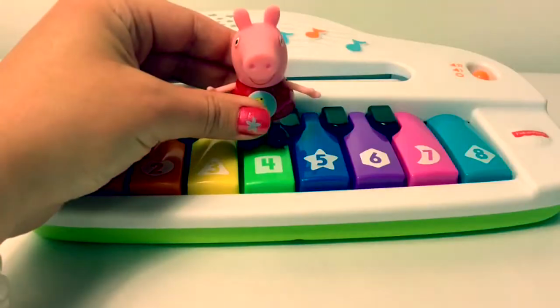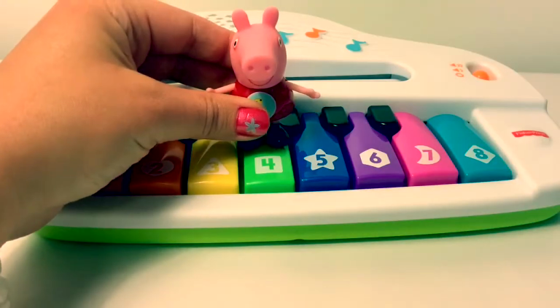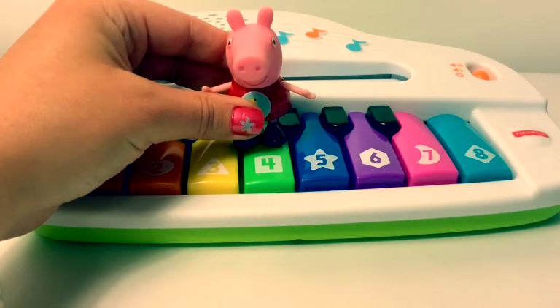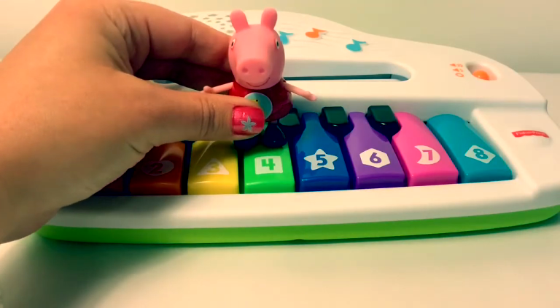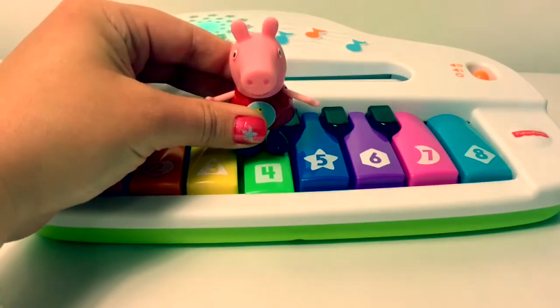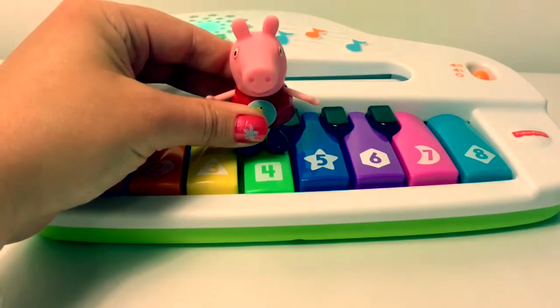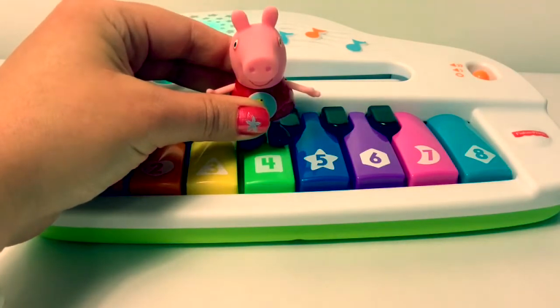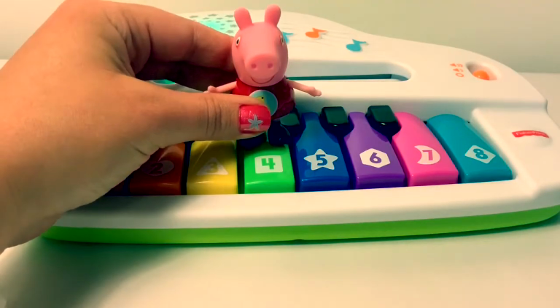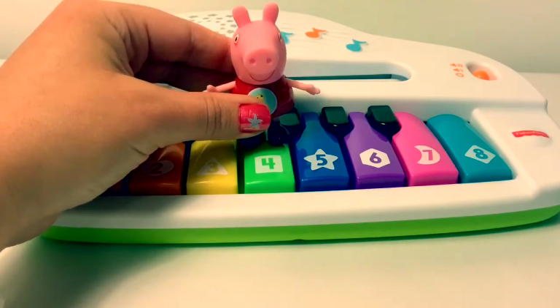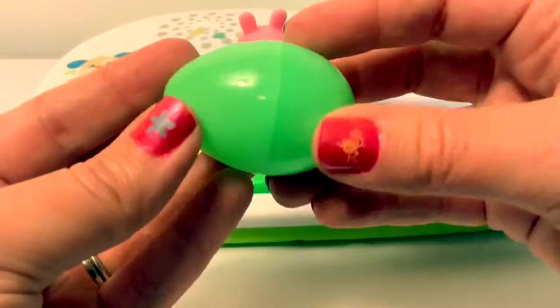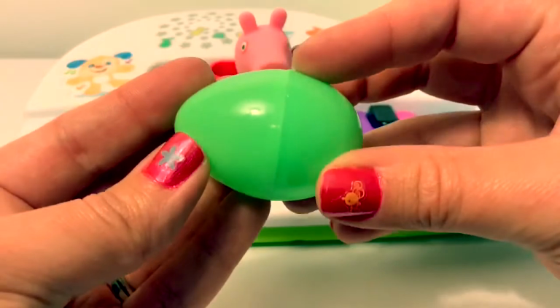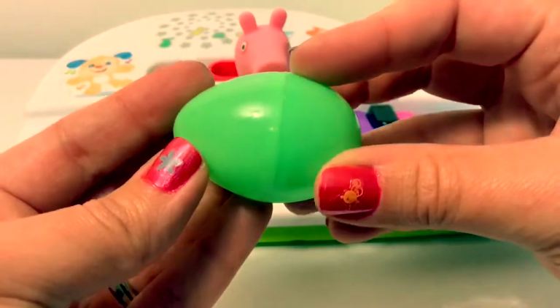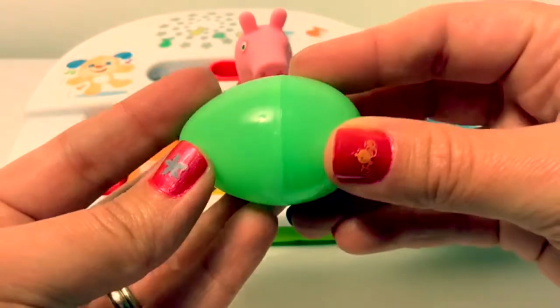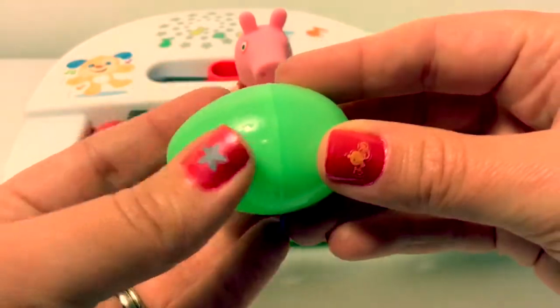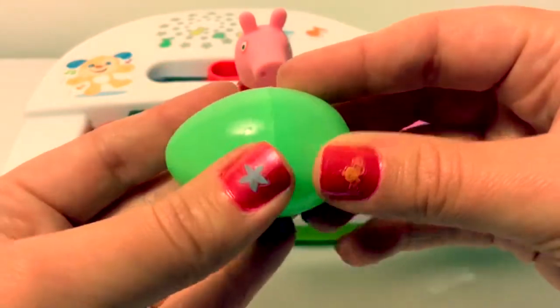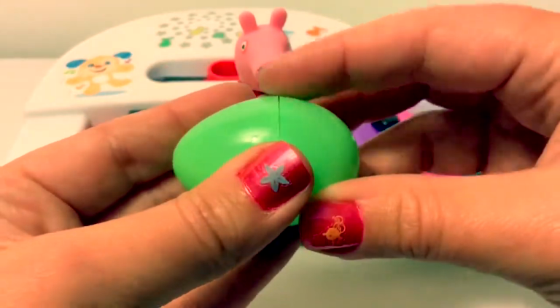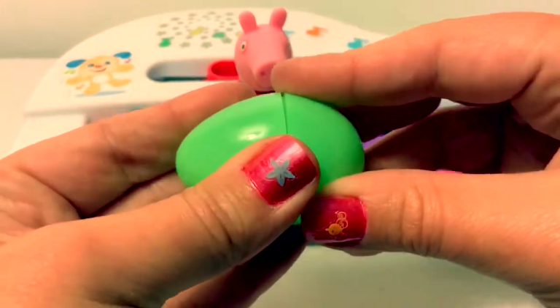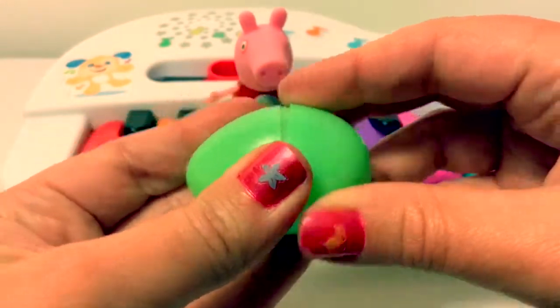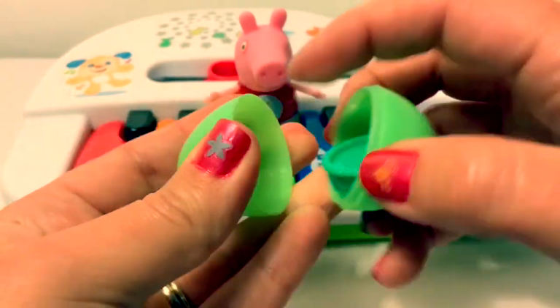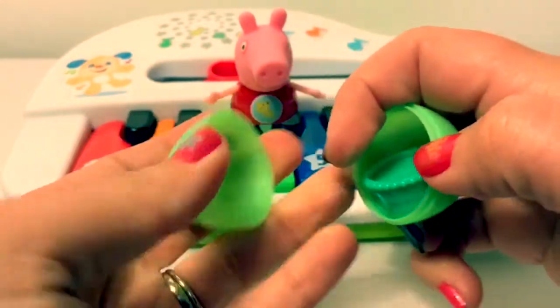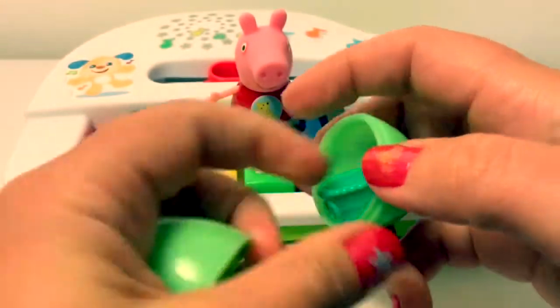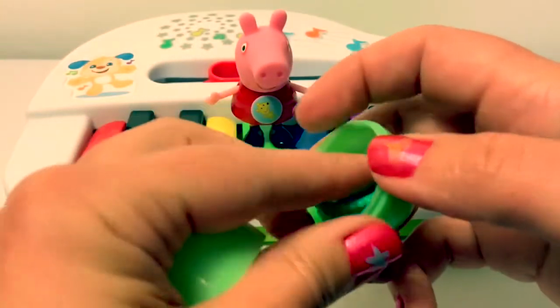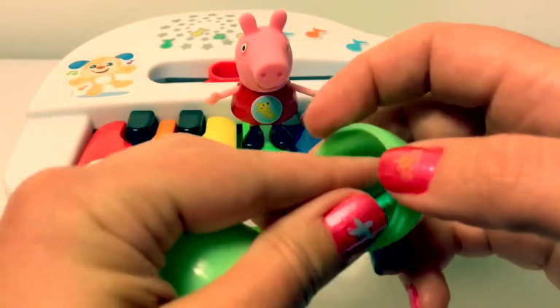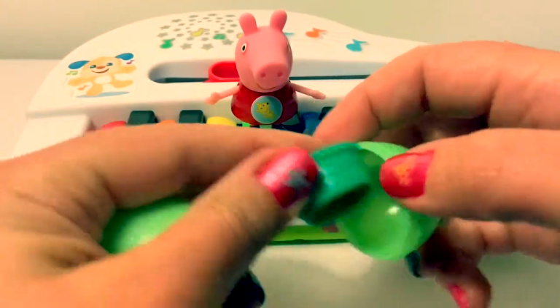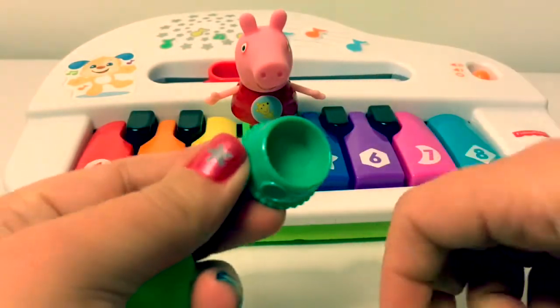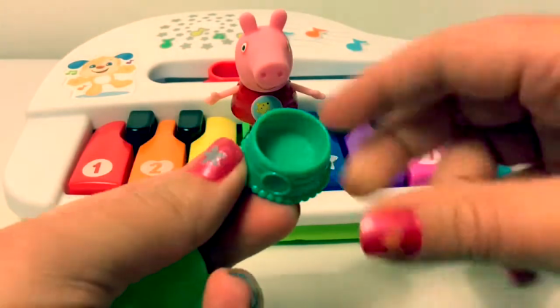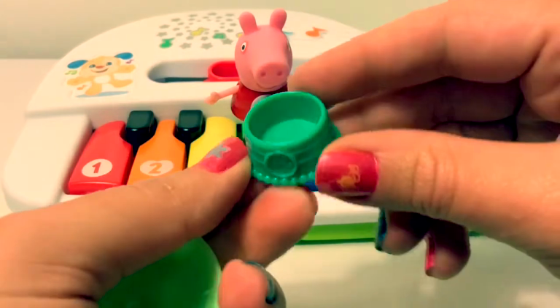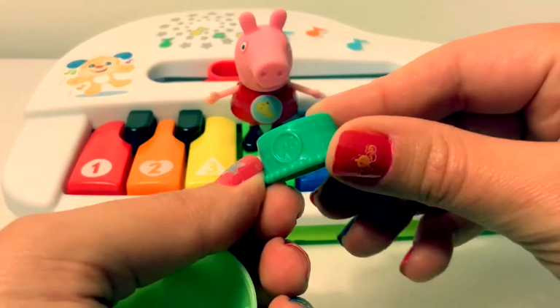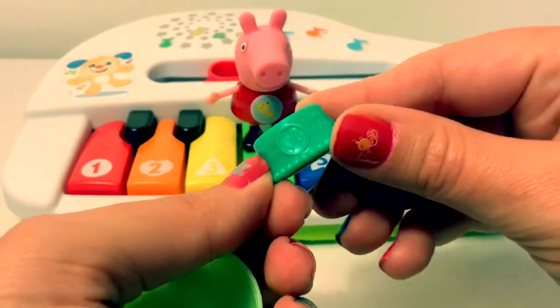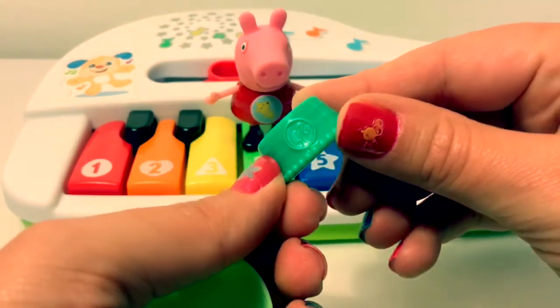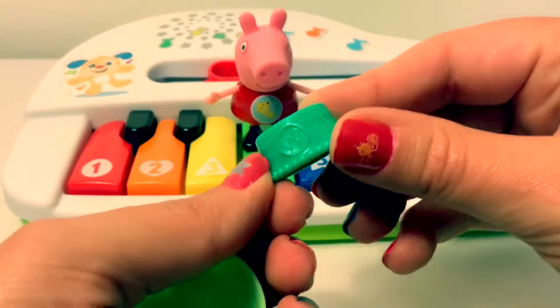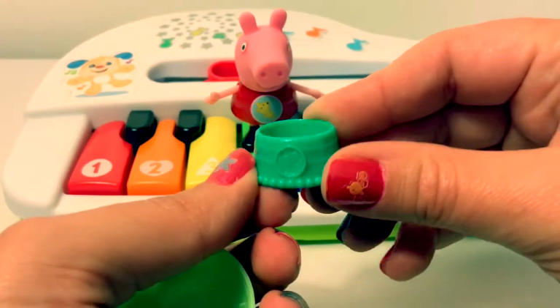Green. This egg is green. This little bowl is green.